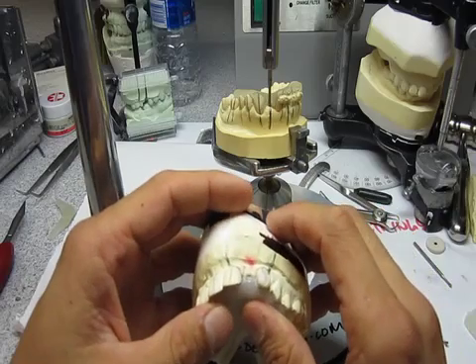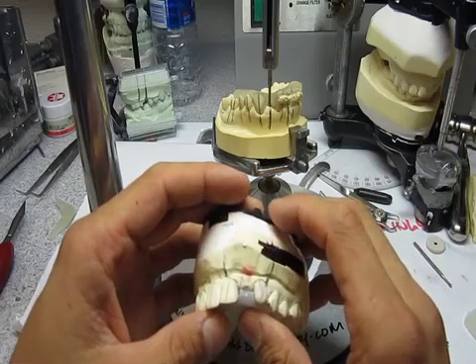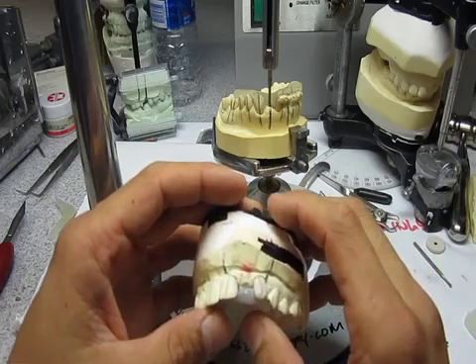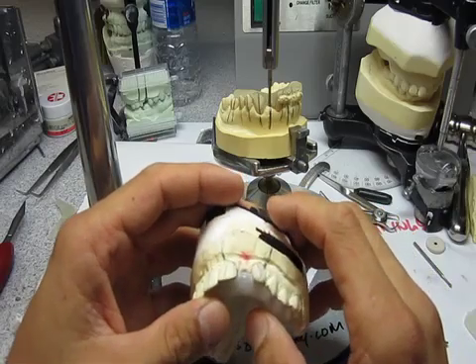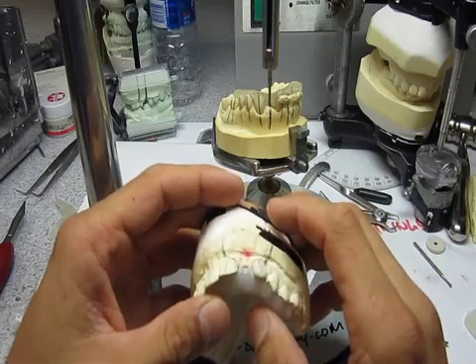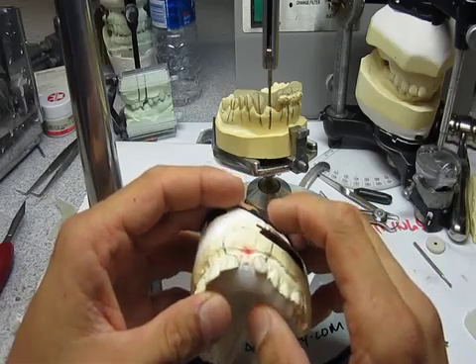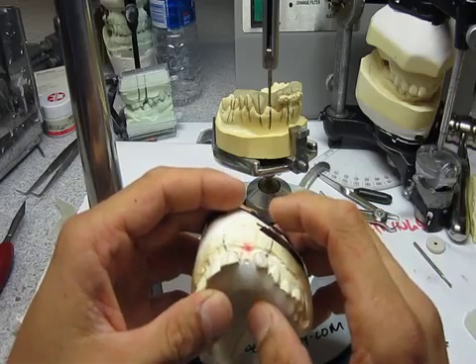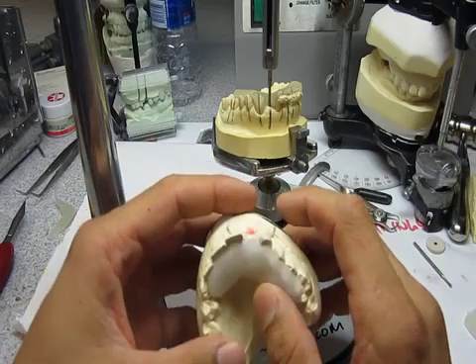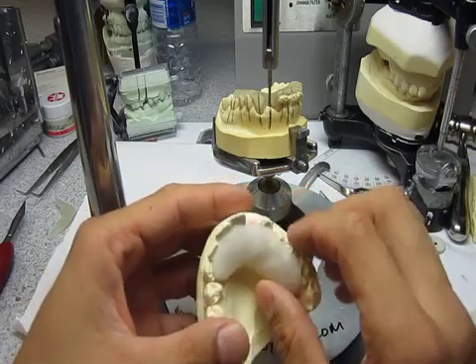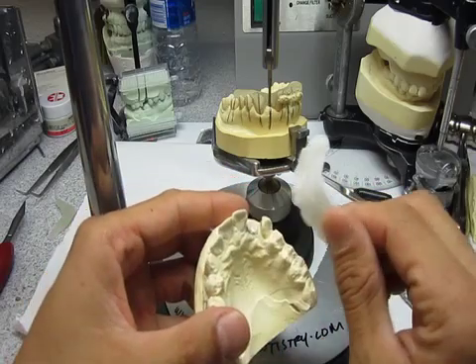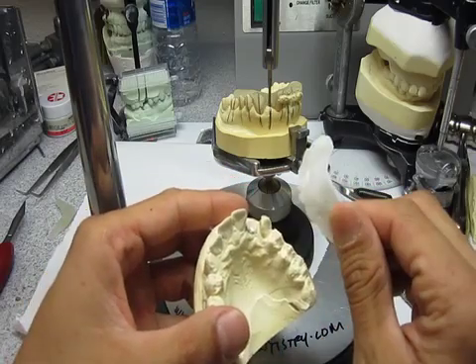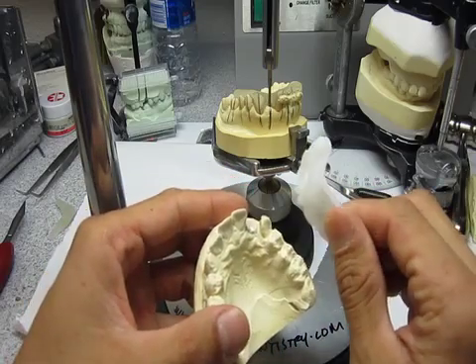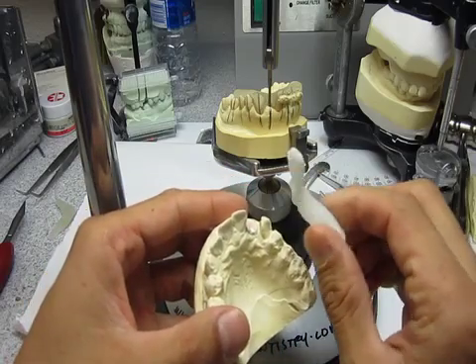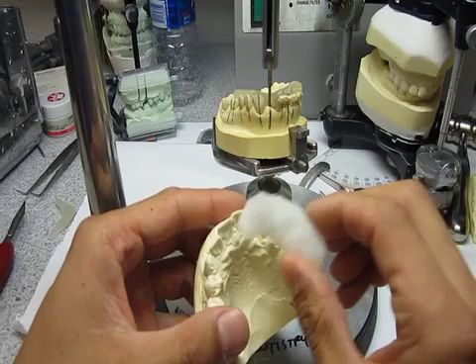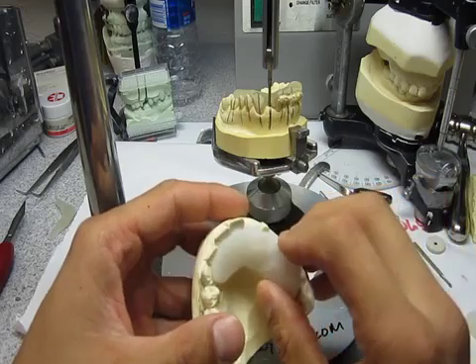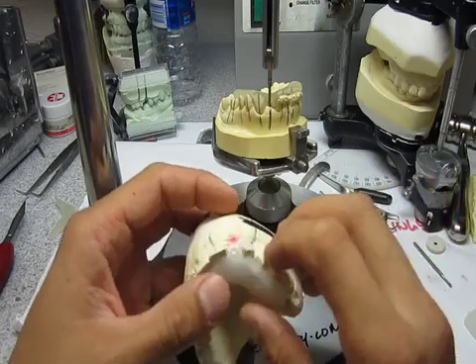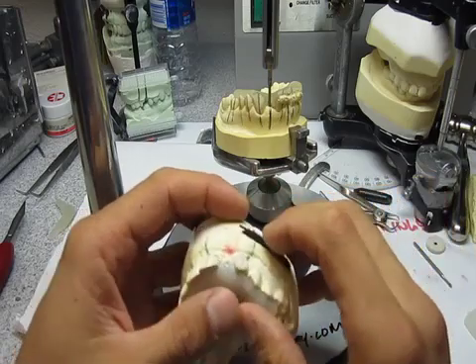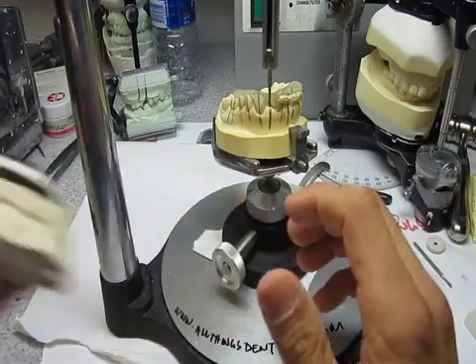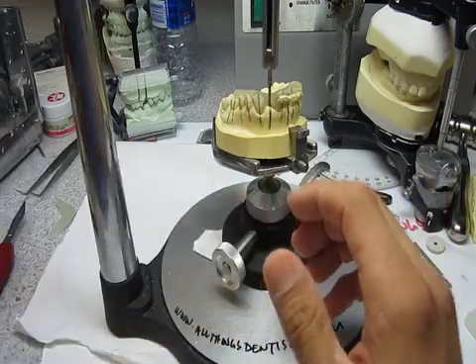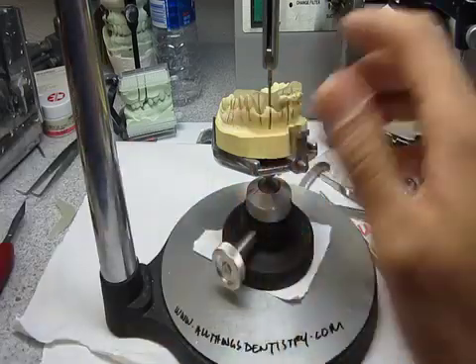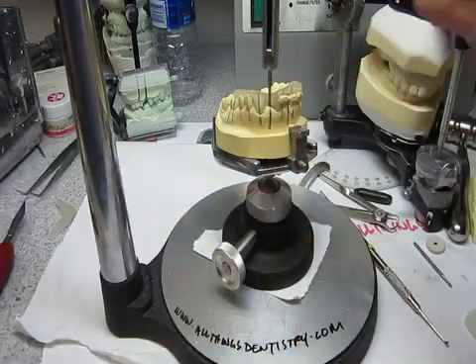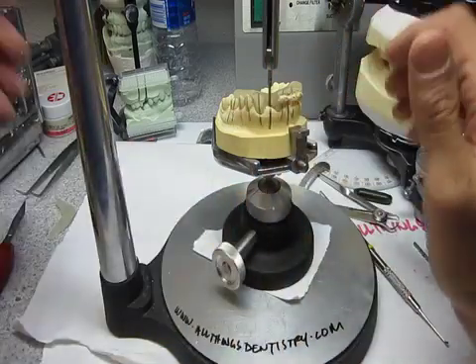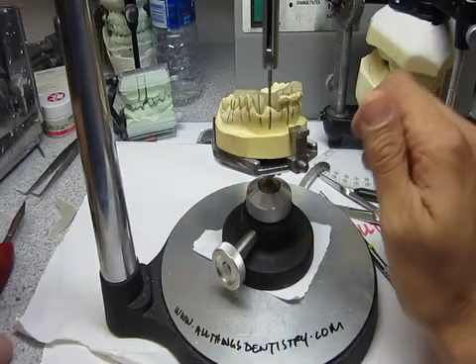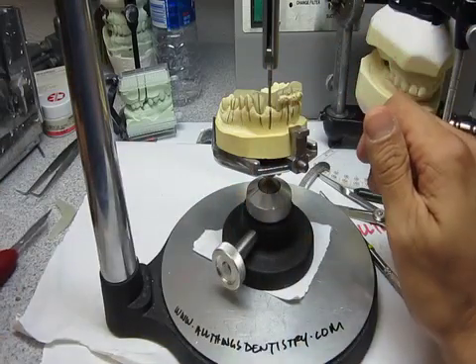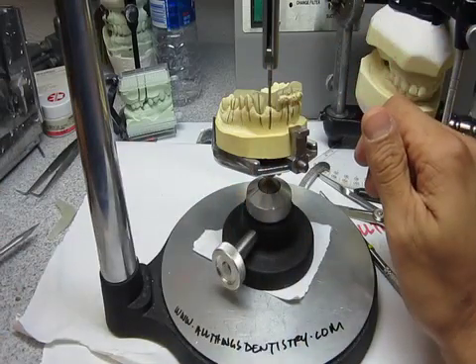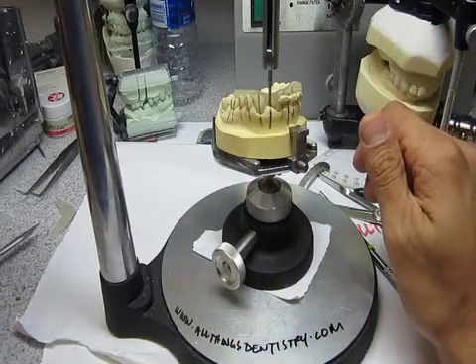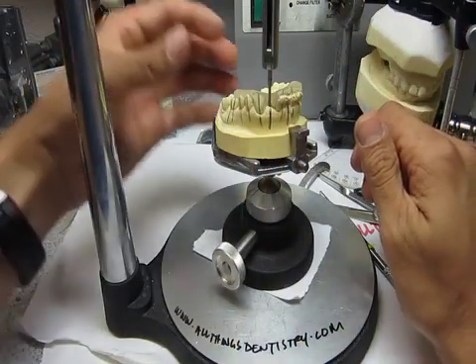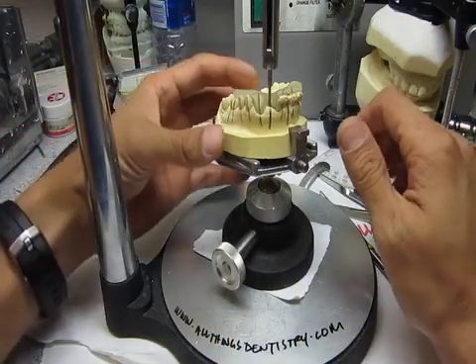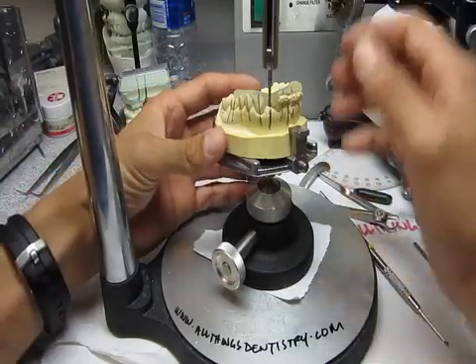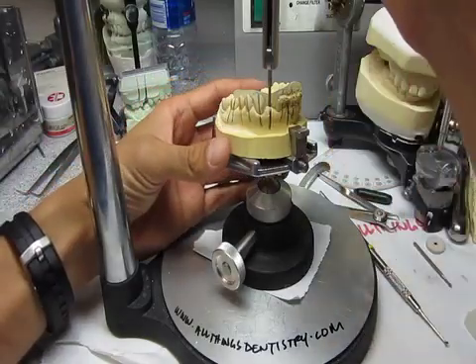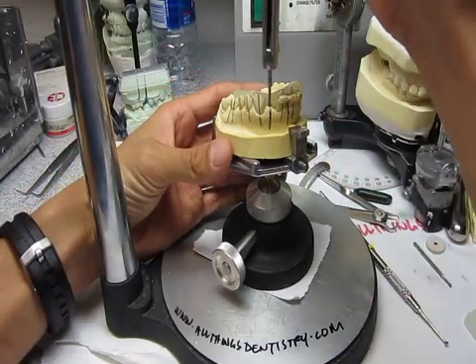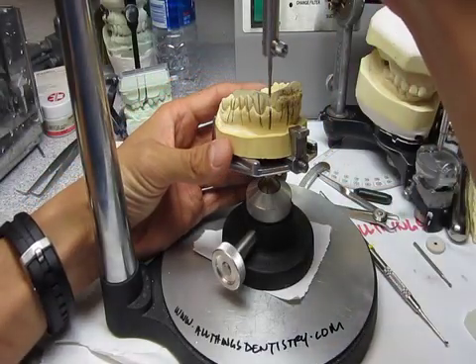If you want the long version, go watch that one. So what we've done is we want to make this stent. This is VLC Triad, and we've completed the wax-up, and we're going to make a stent out of VLC Triad.